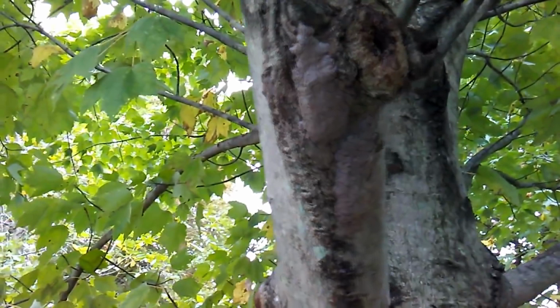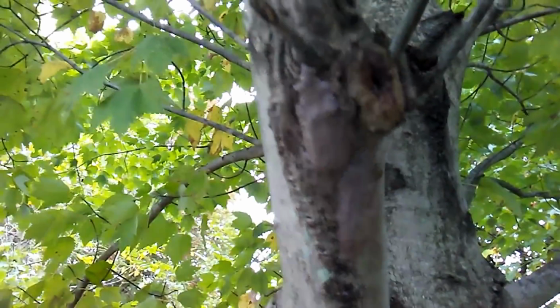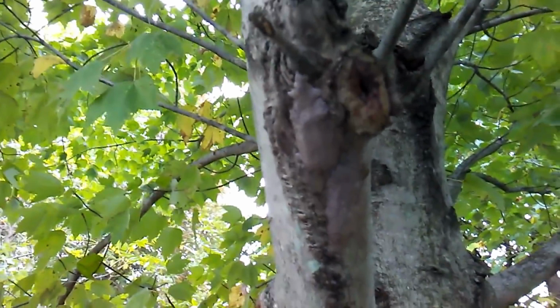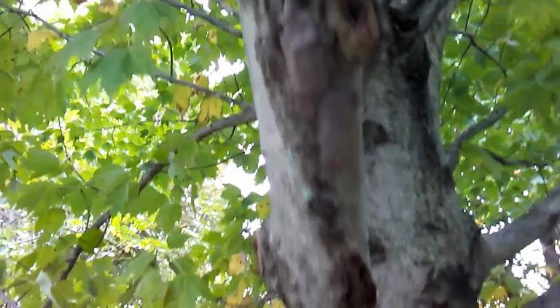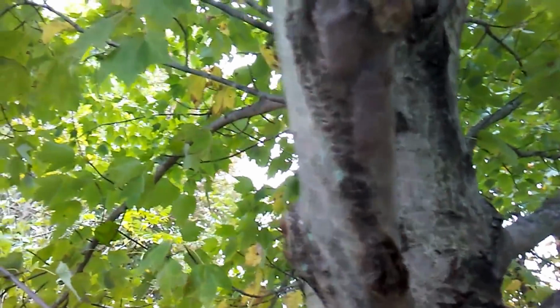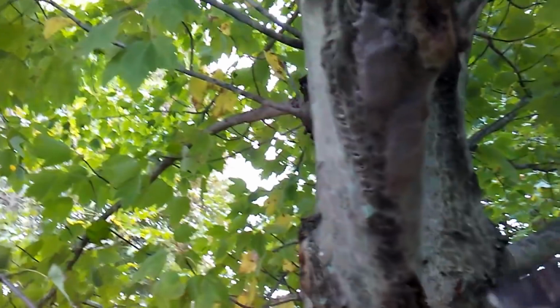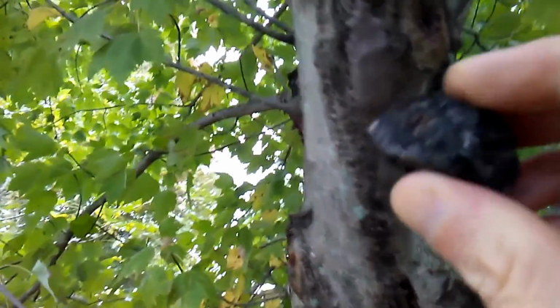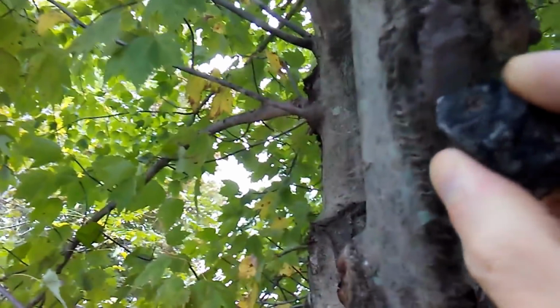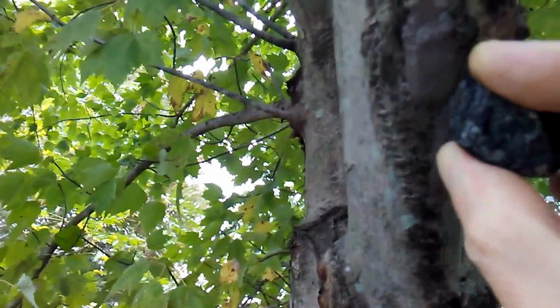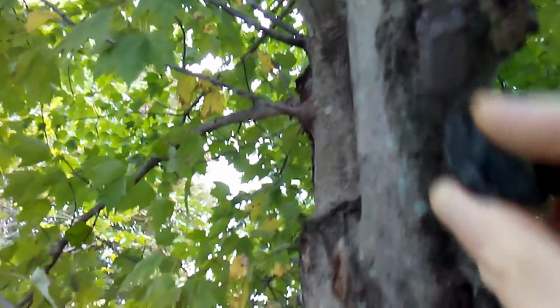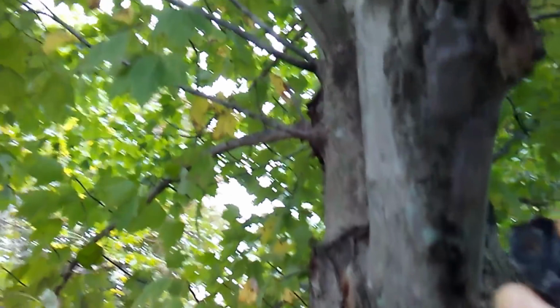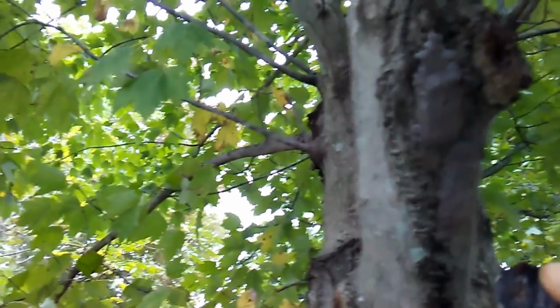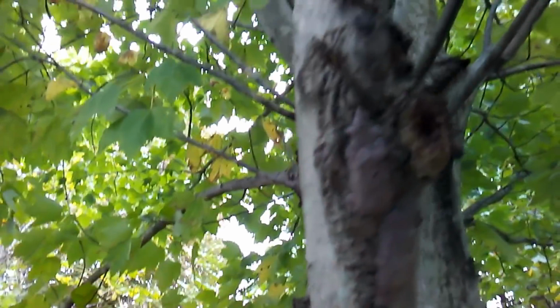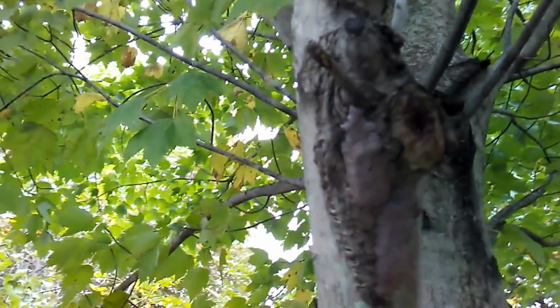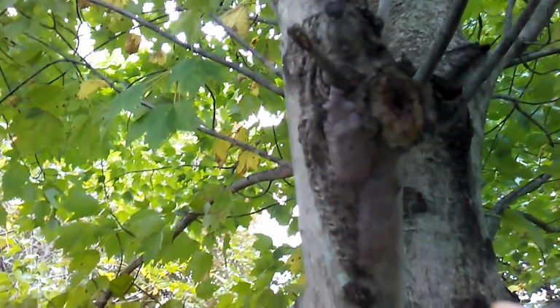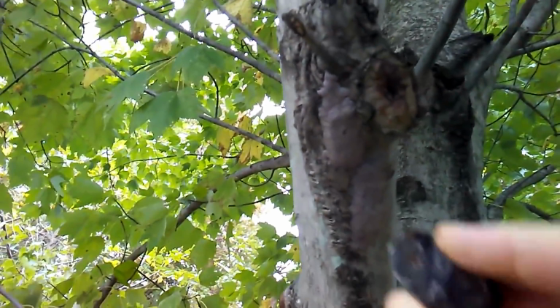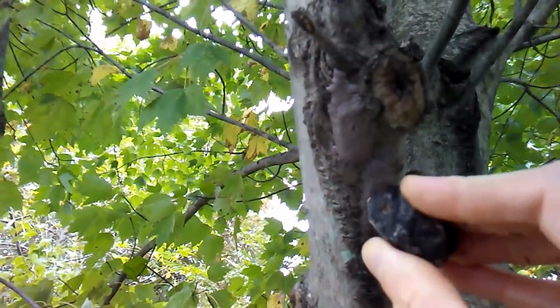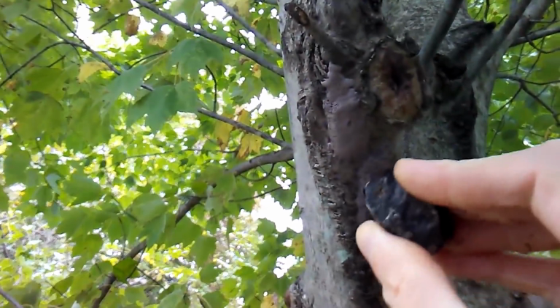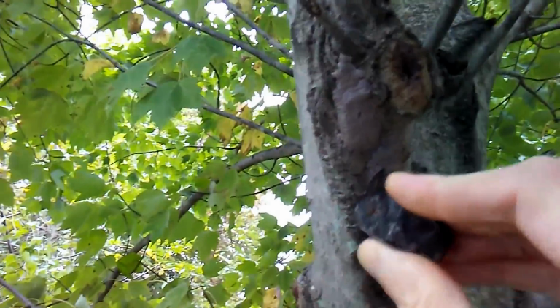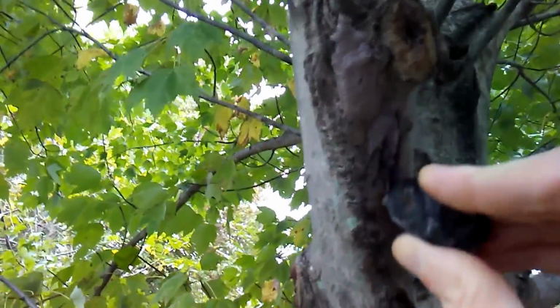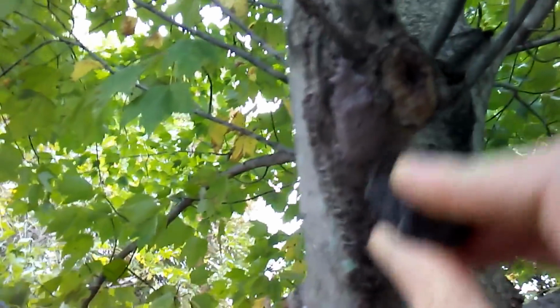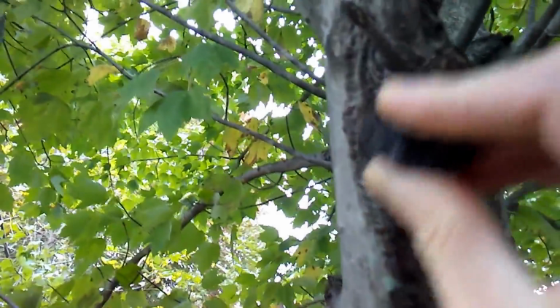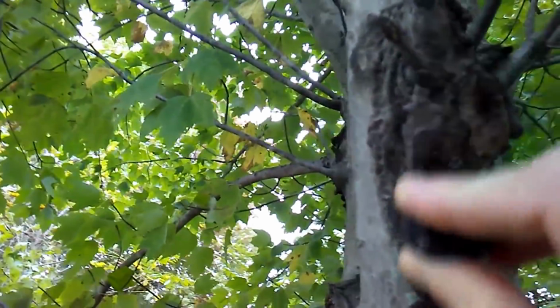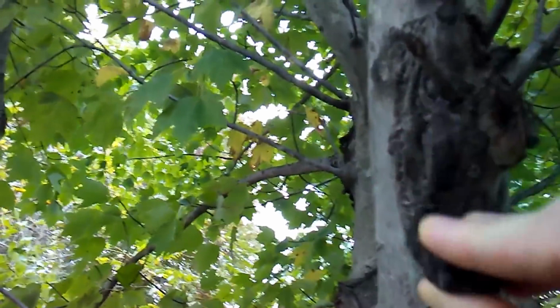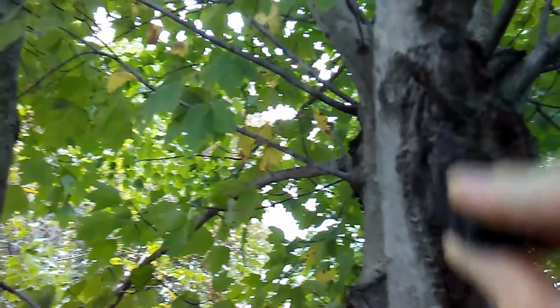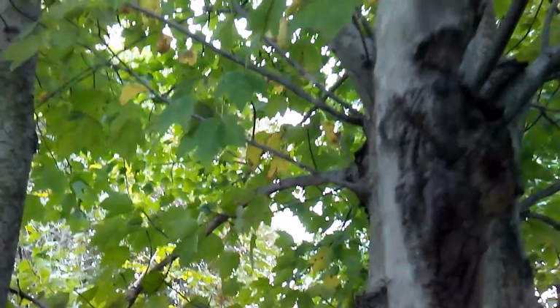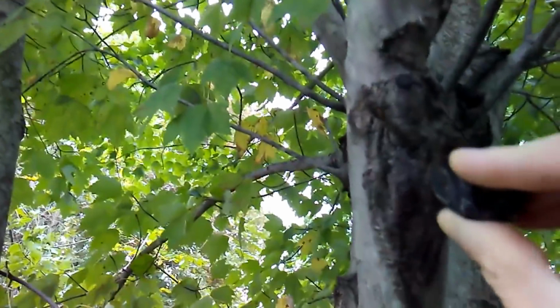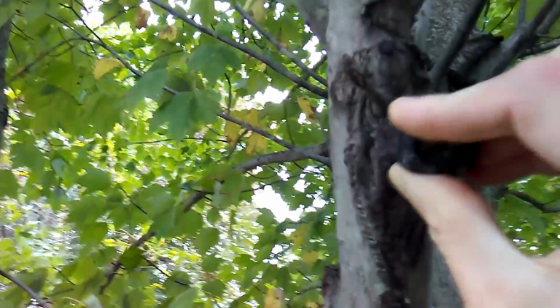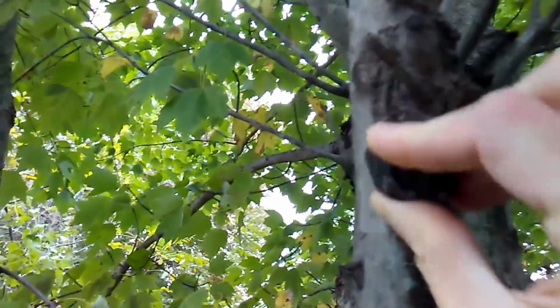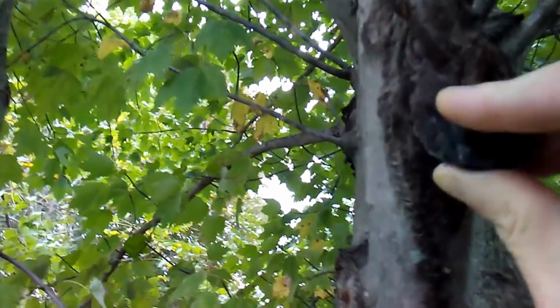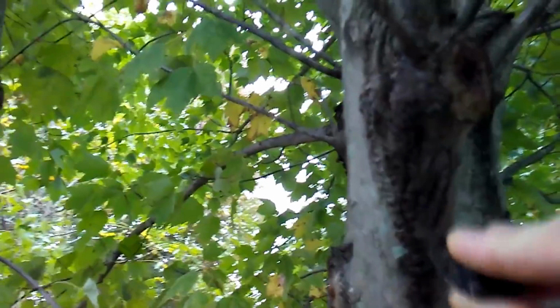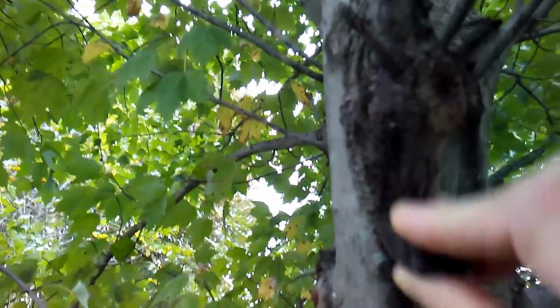Here's another one. You can use anything like a coin, a credit card, or a rock. The stuff basically blends in with the tree bark.